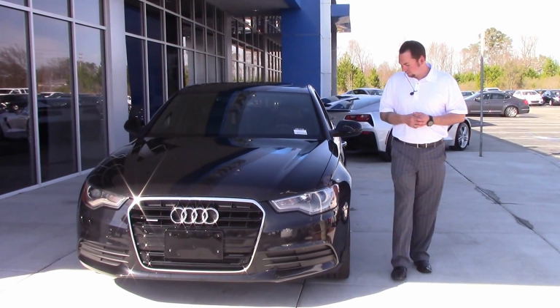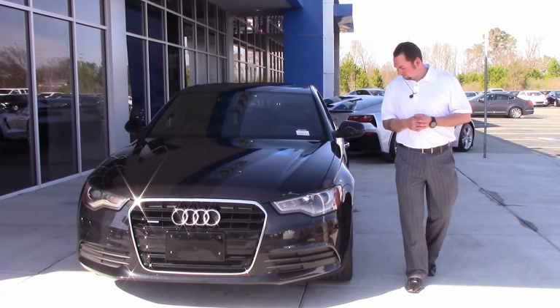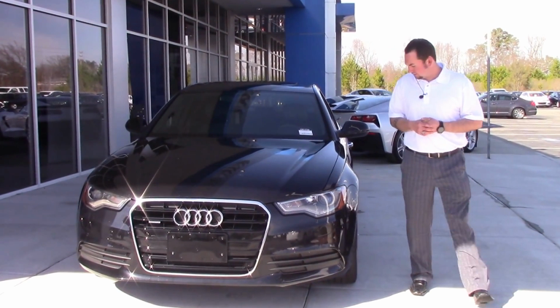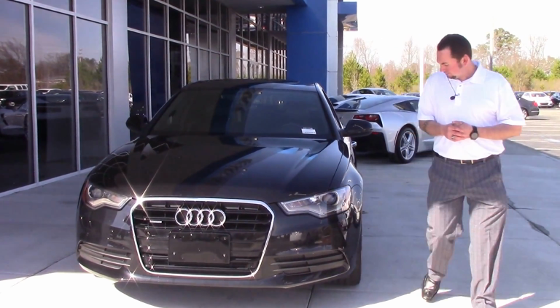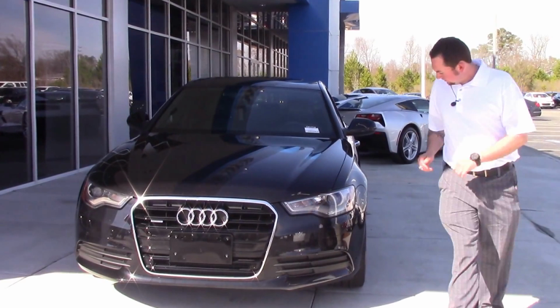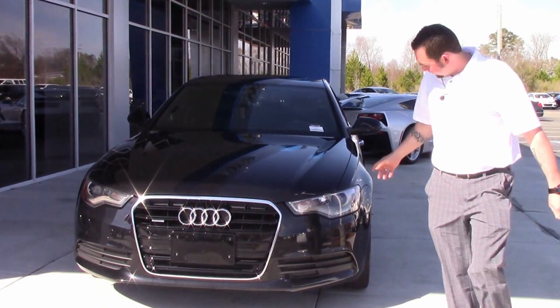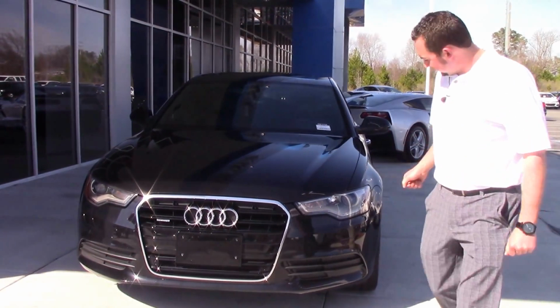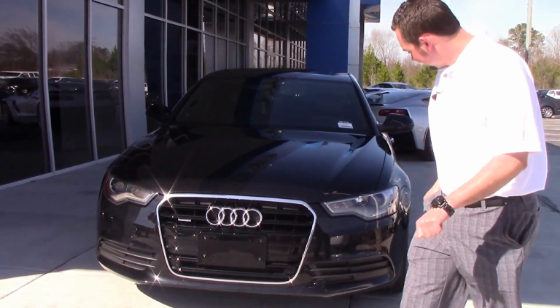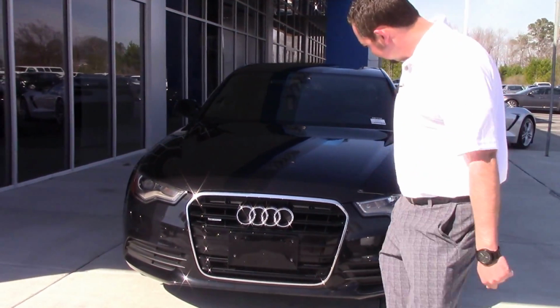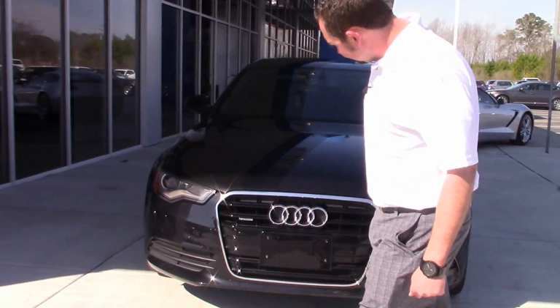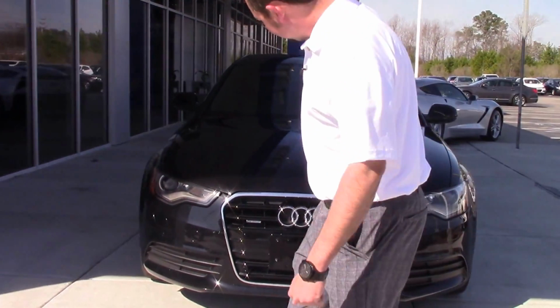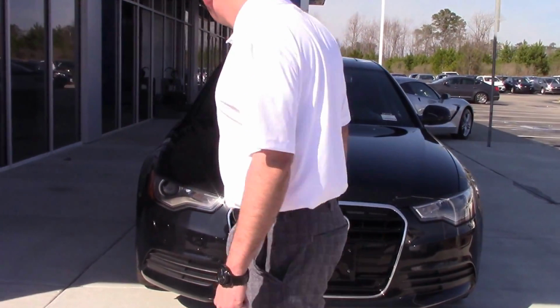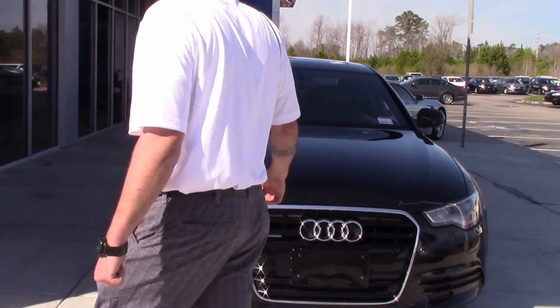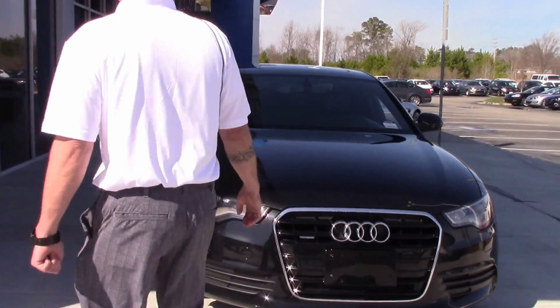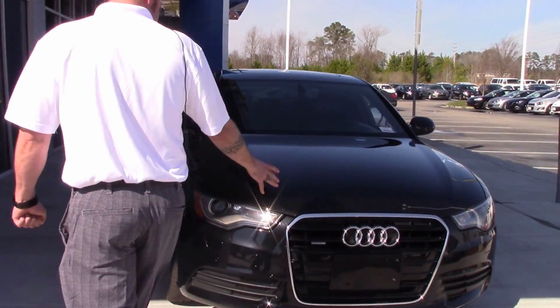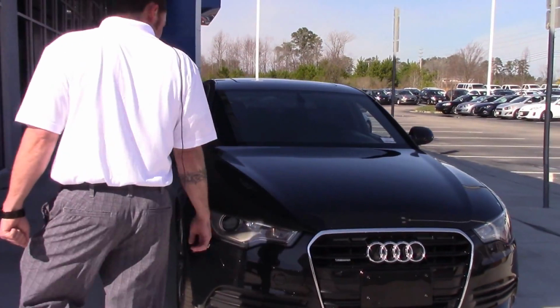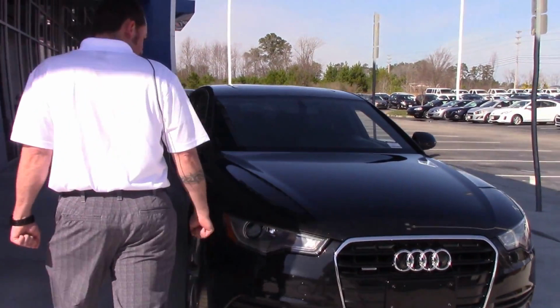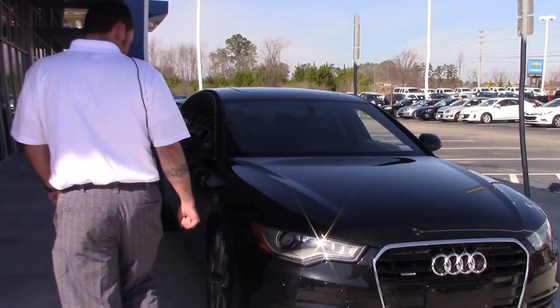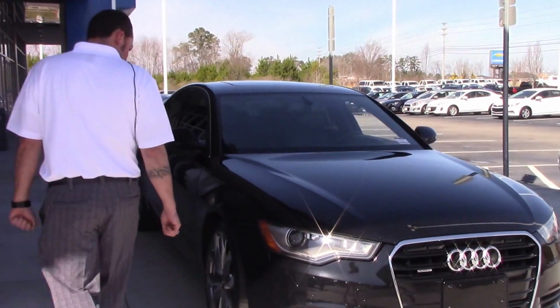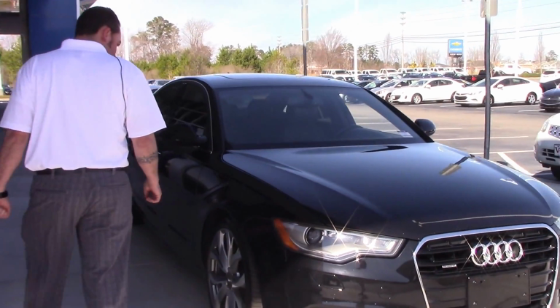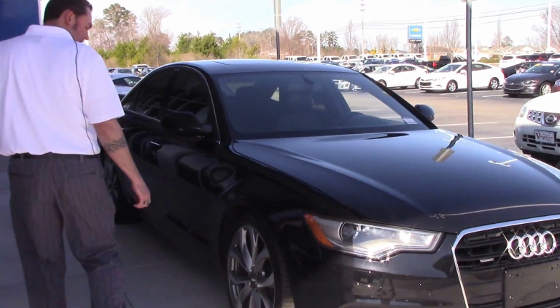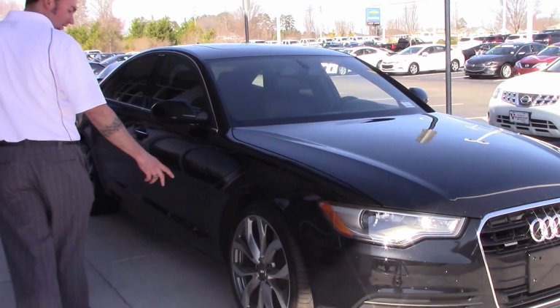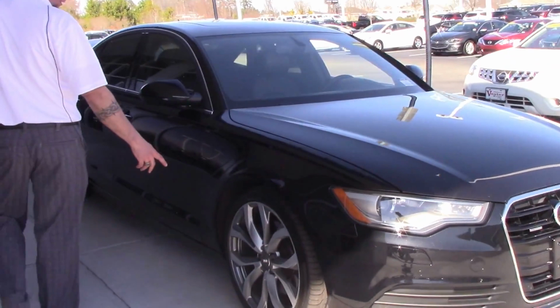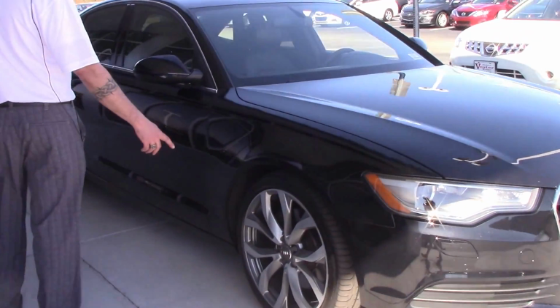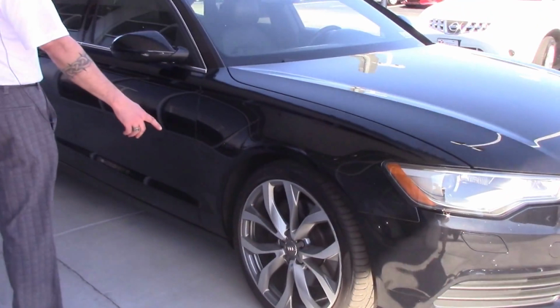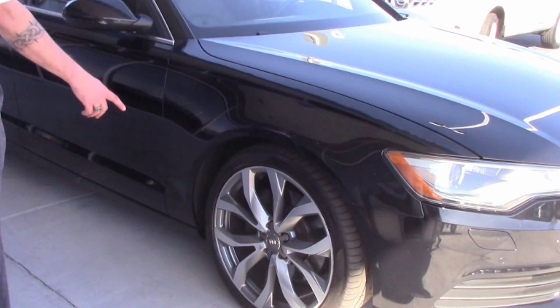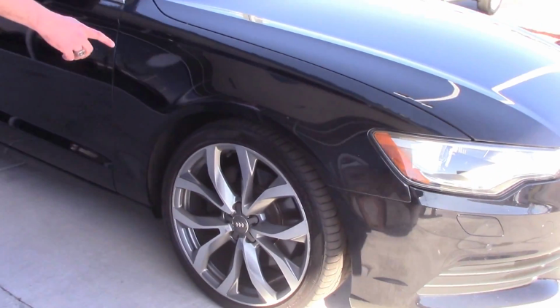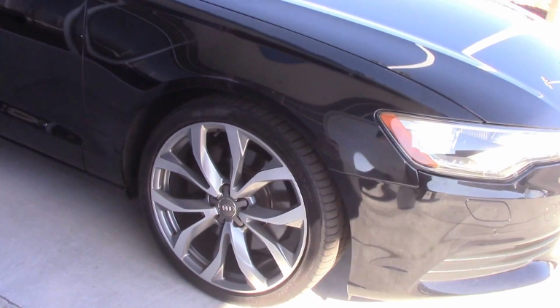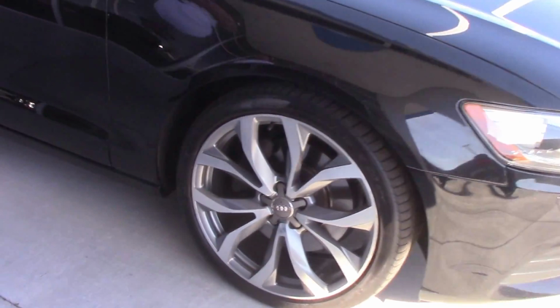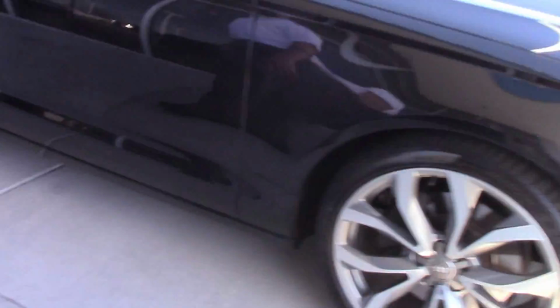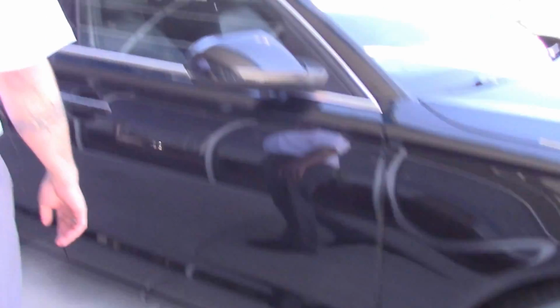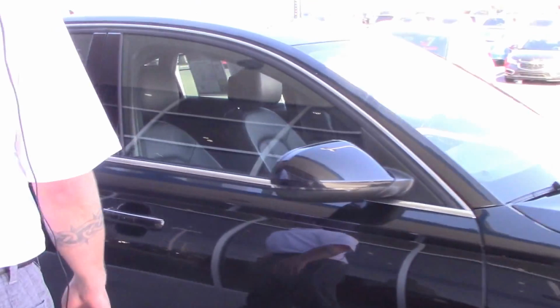It is black in color, does have HID headlights, a nice grille, a very clean car, with 20-inch Audi factory wheels and Pirelli tires that are like new.